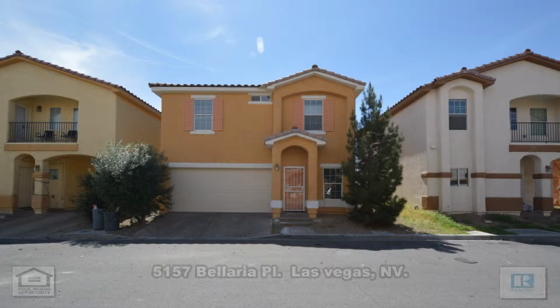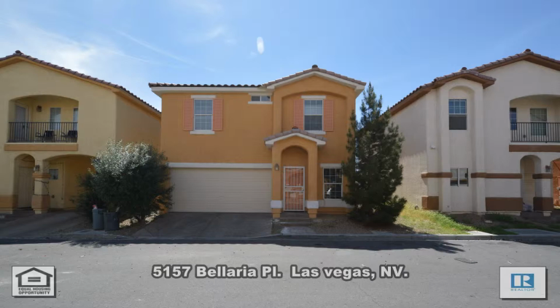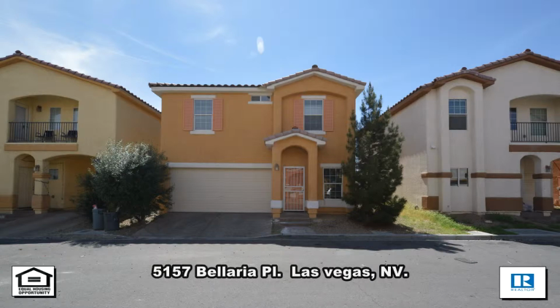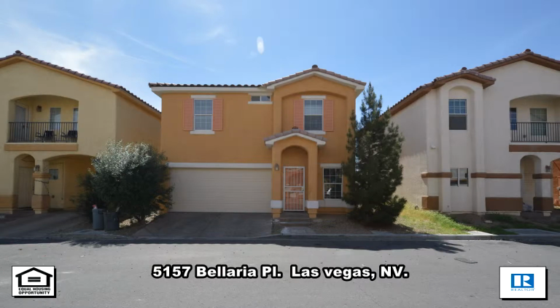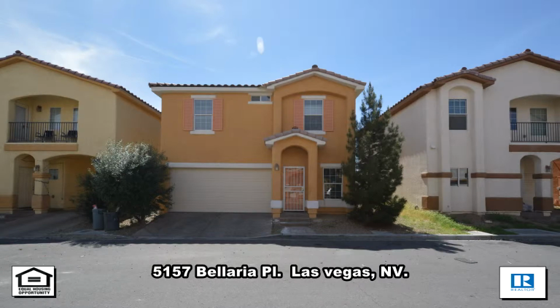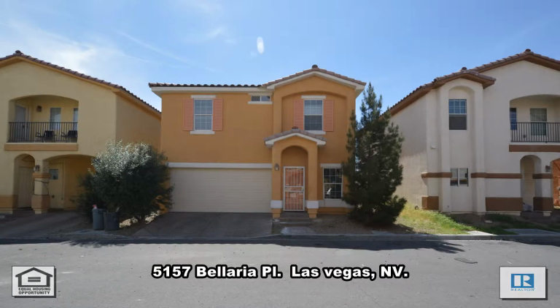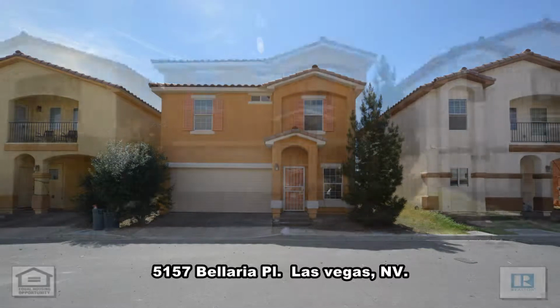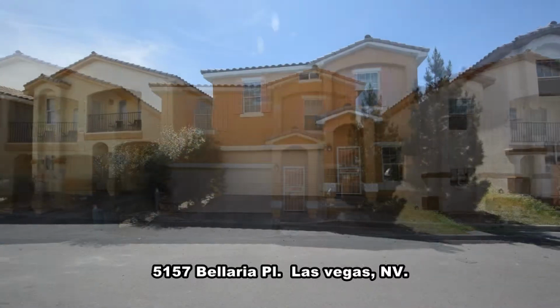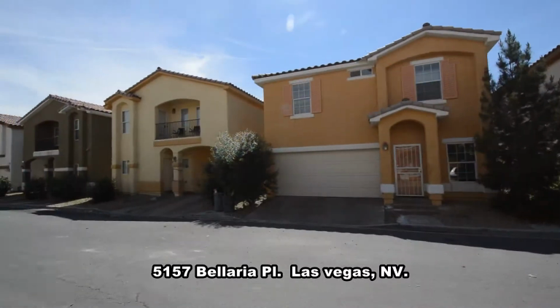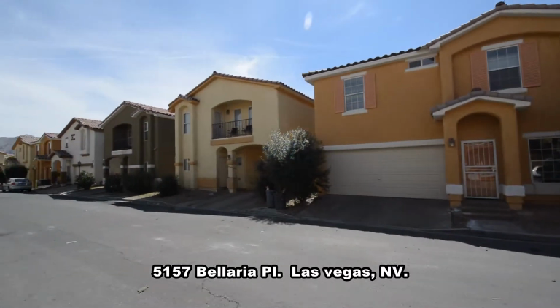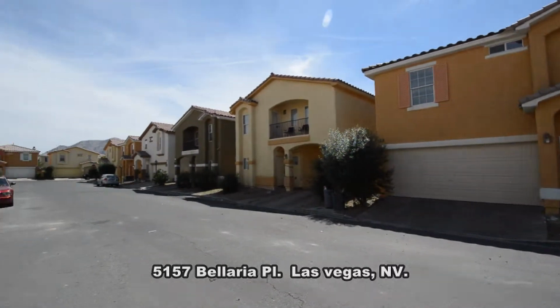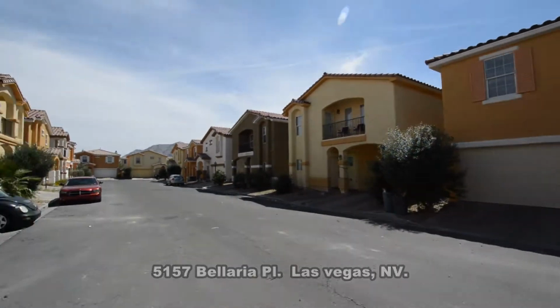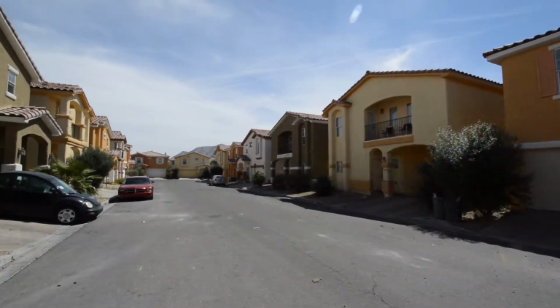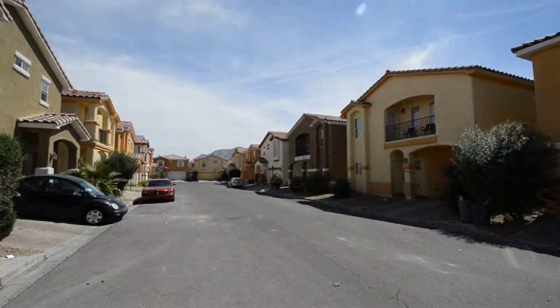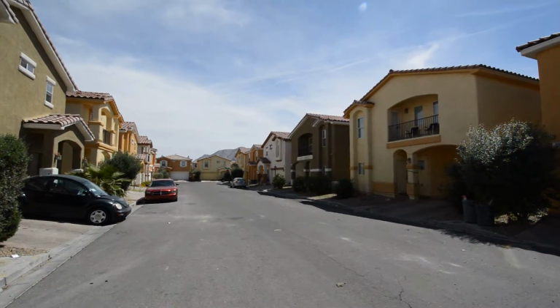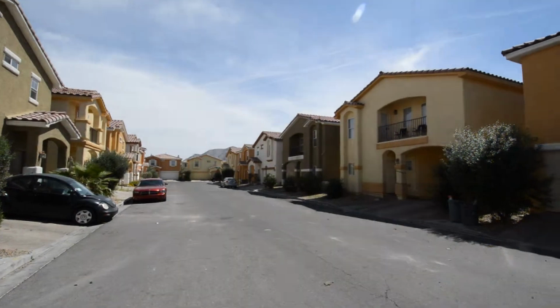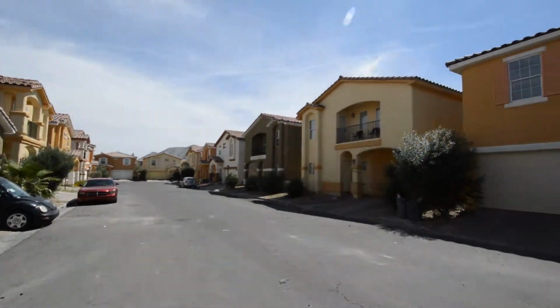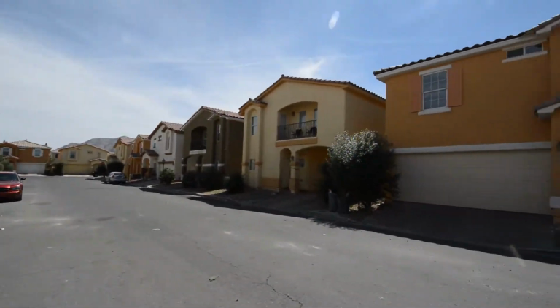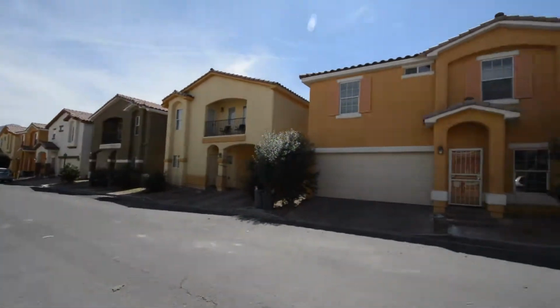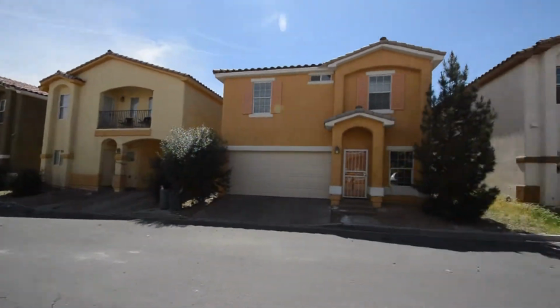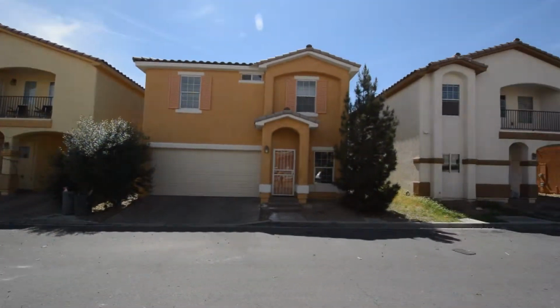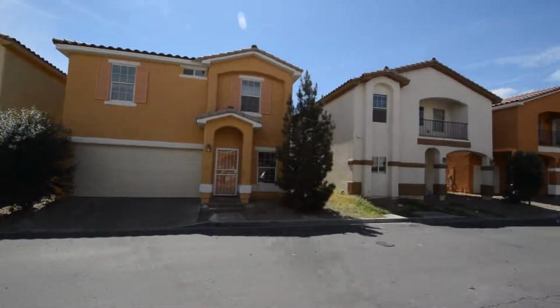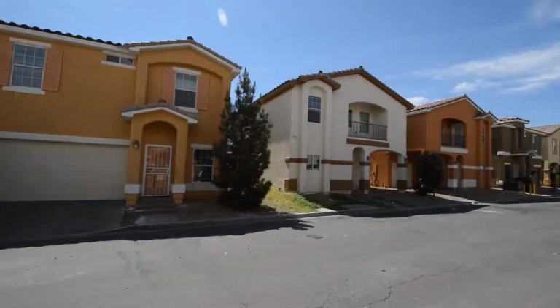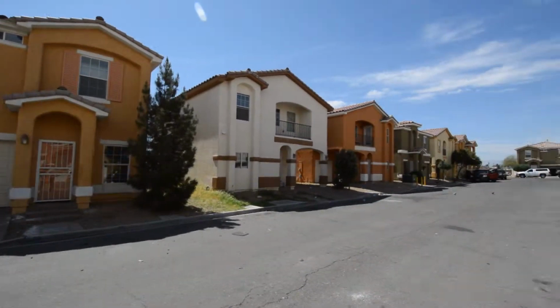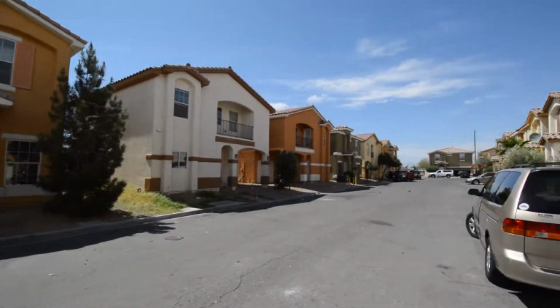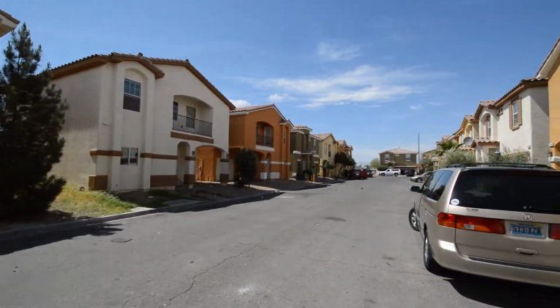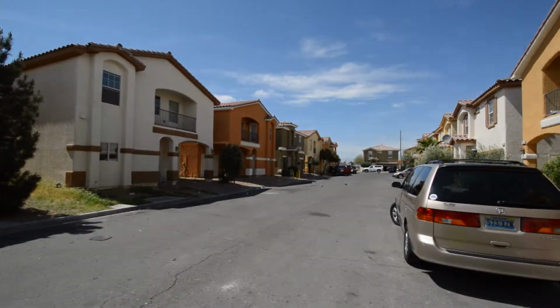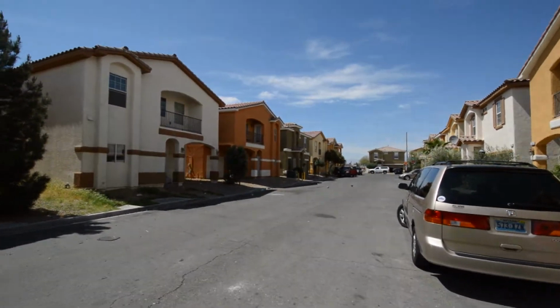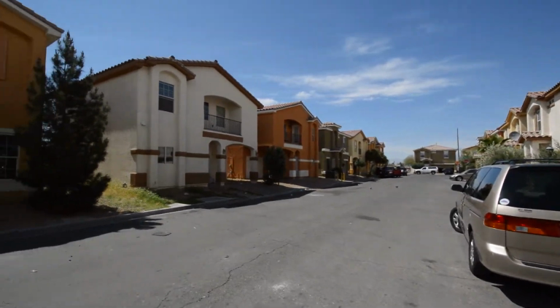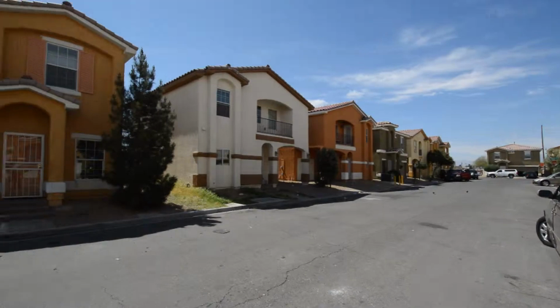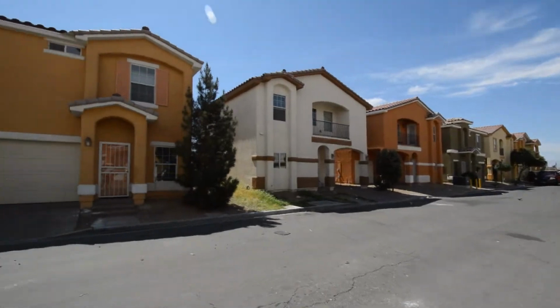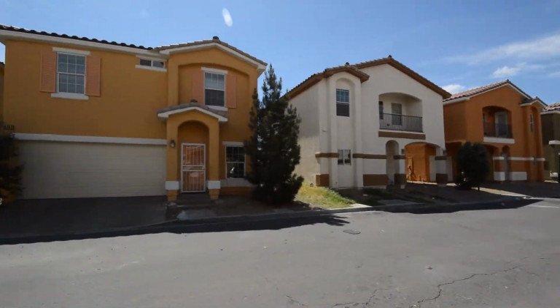A two-story house at 5157 Bolero Place in Las Vegas, Nevada. This home is on the east side of the valley with shopping, bus lines, restaurants, and schools nearby.